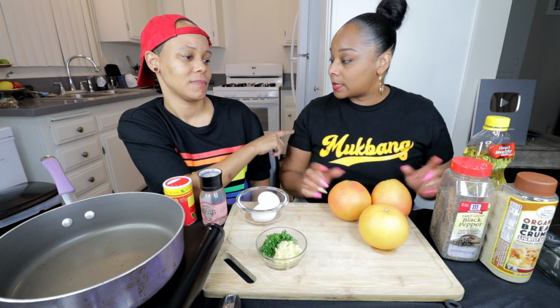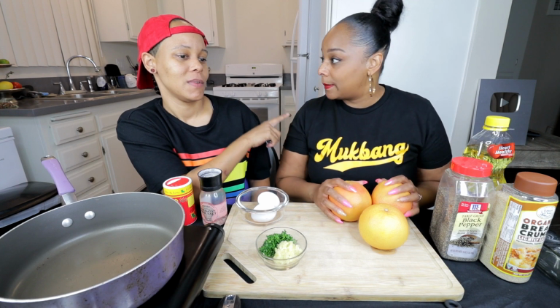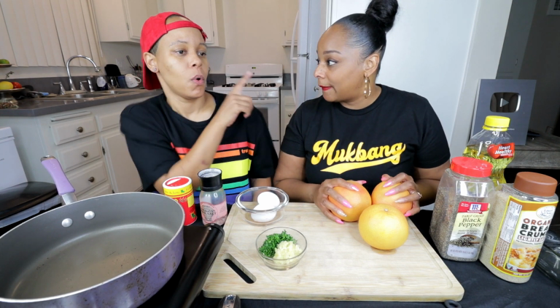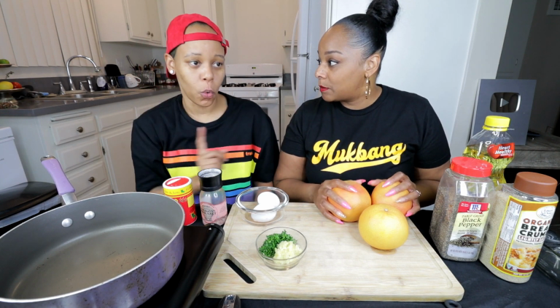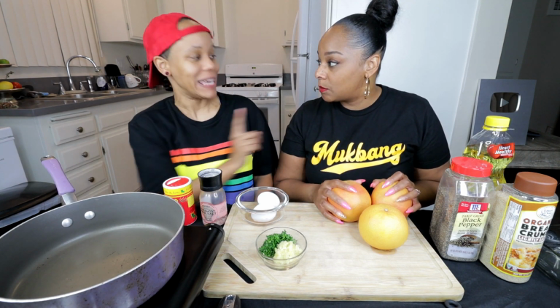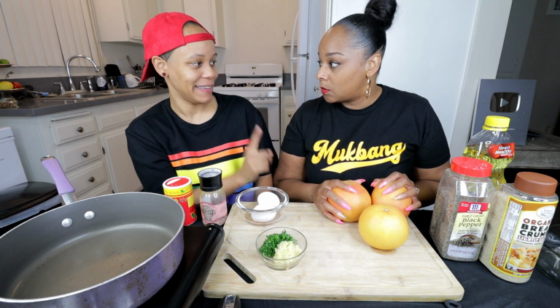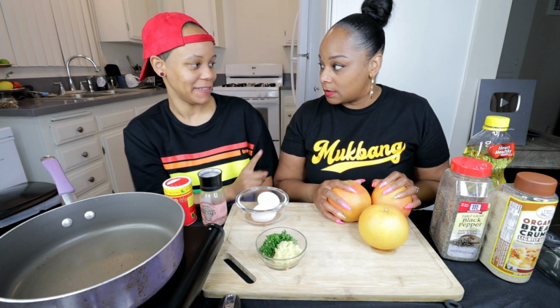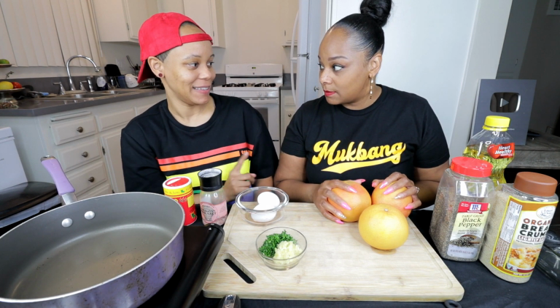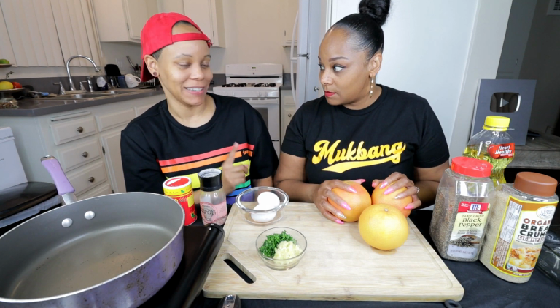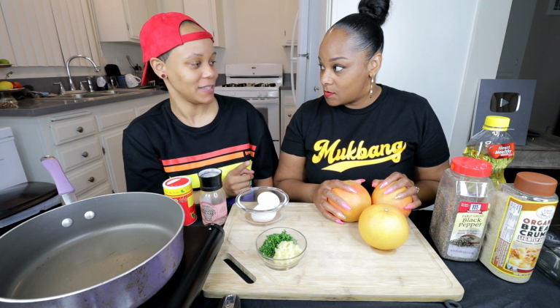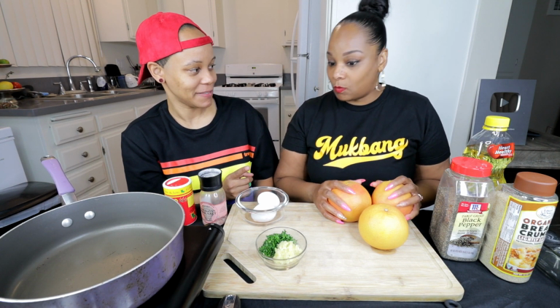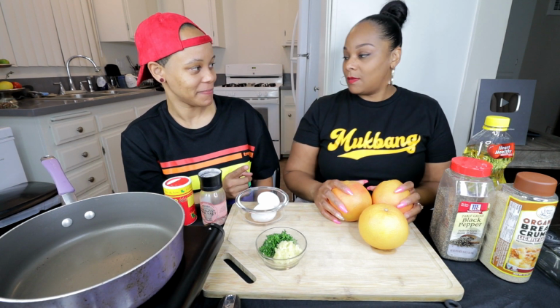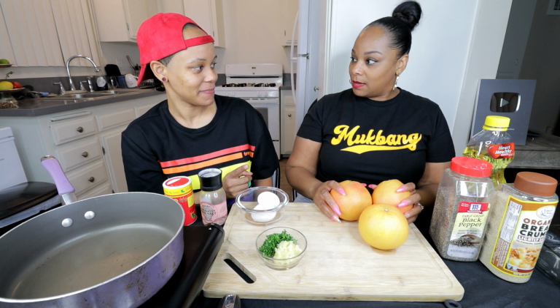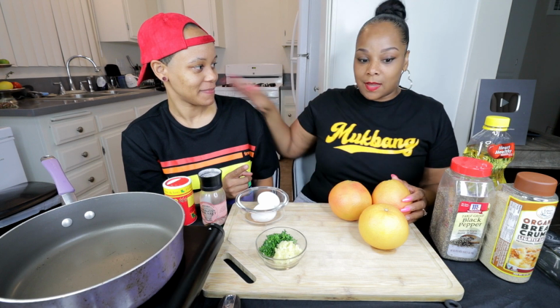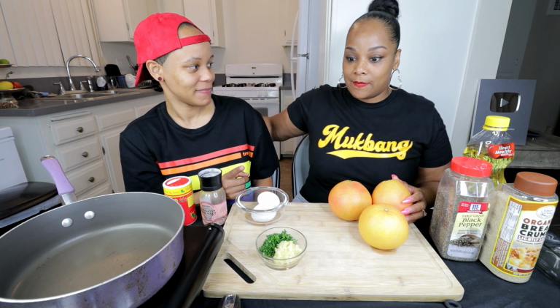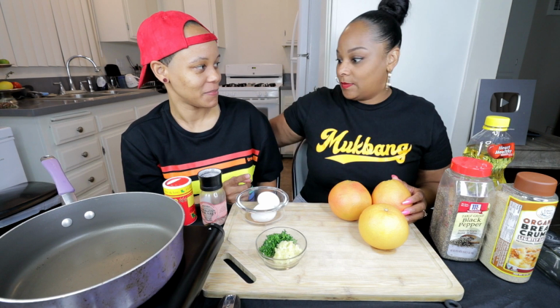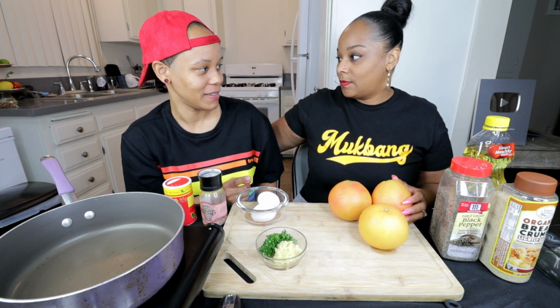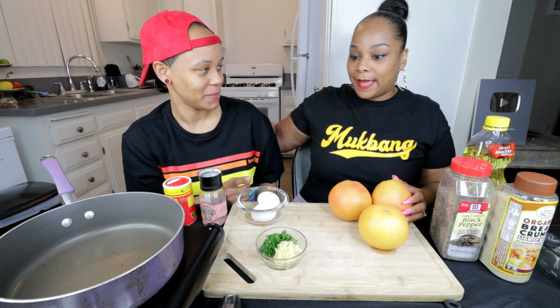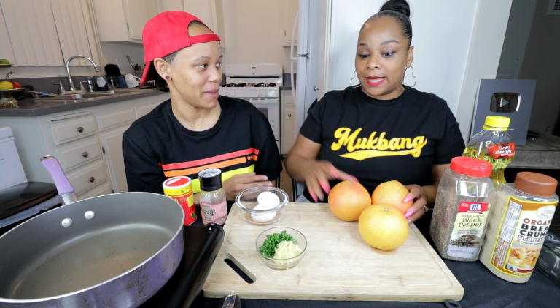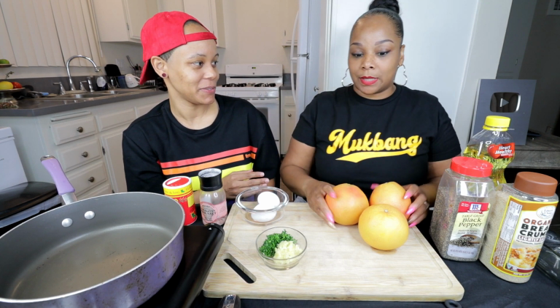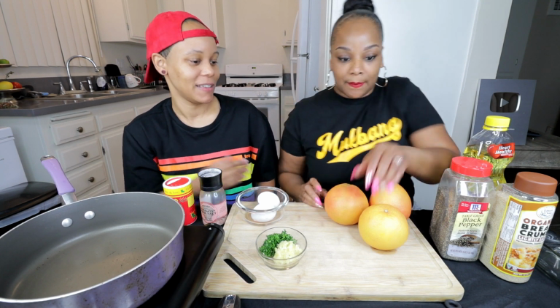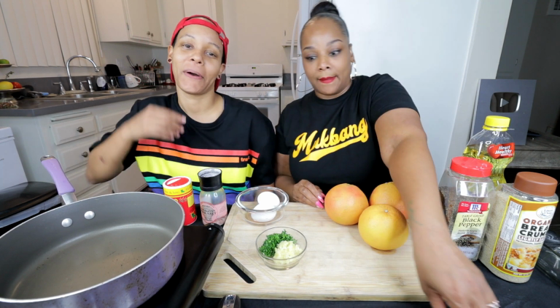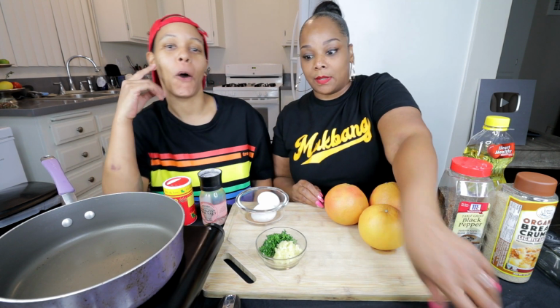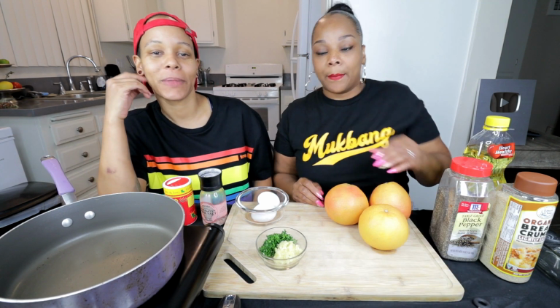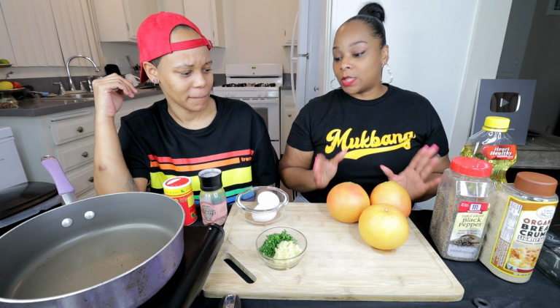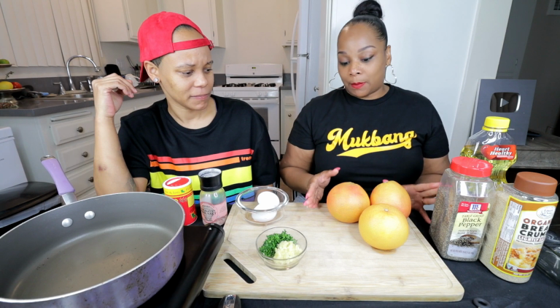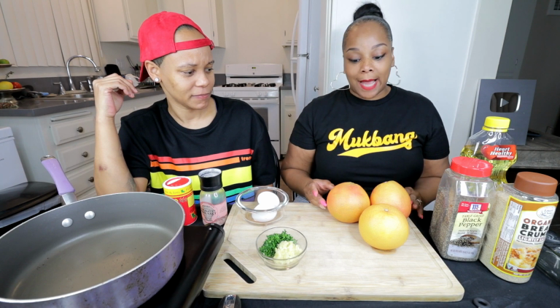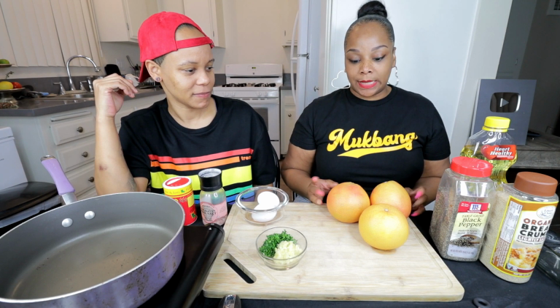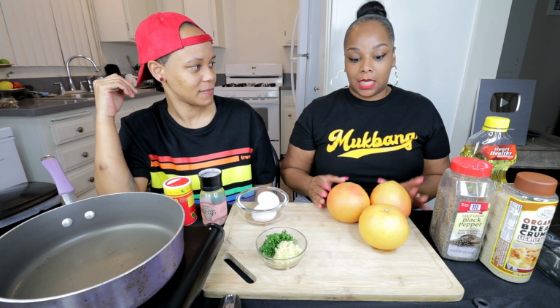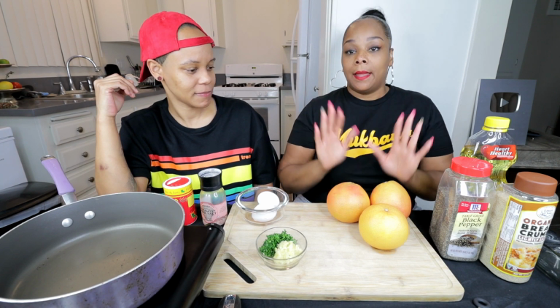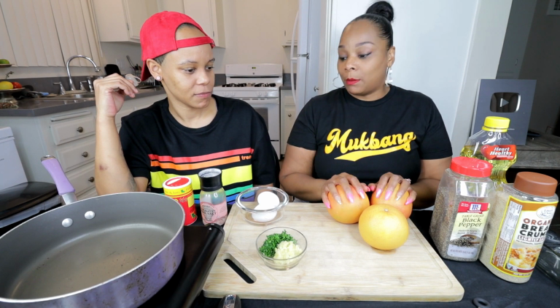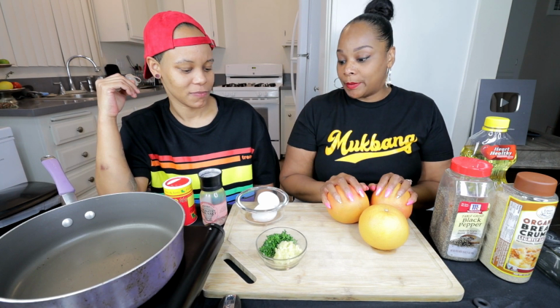Yes baby! We didn't agree to this. Yeah, you did. When? I asked you last night when you were sleeping. Oh — you said okay. For this recipe, you guys are going to need some grapefruits.